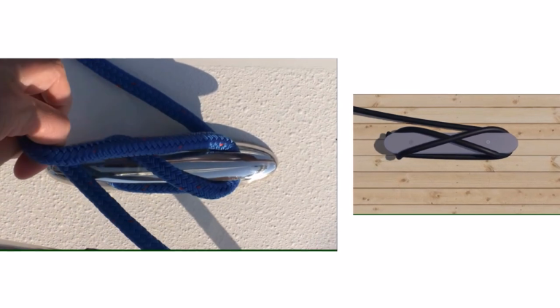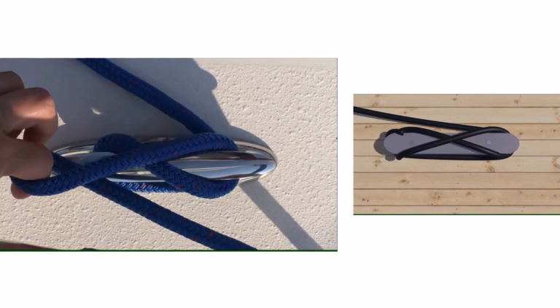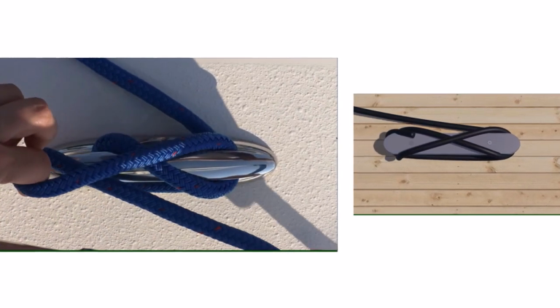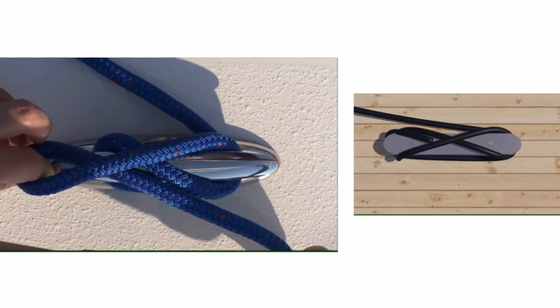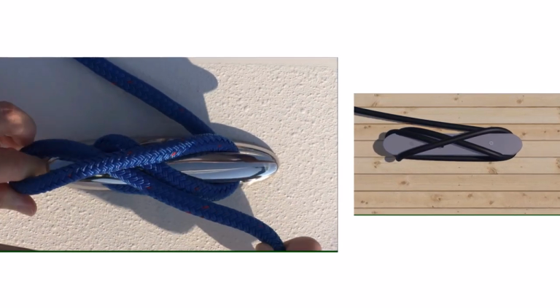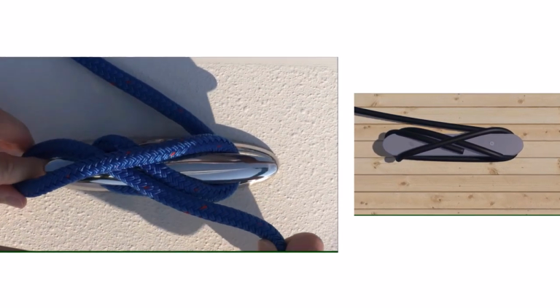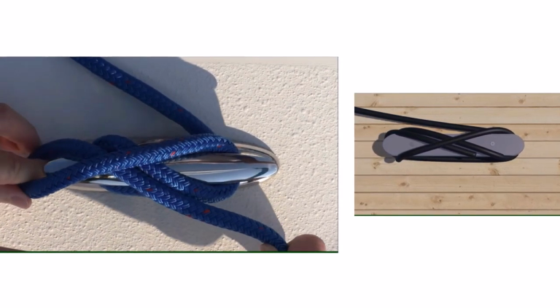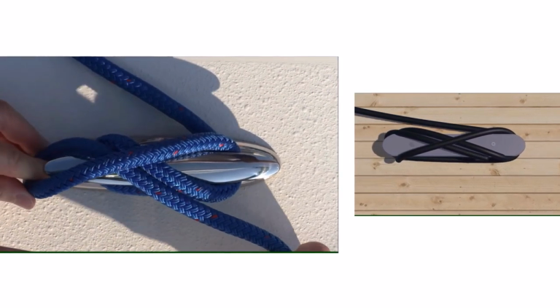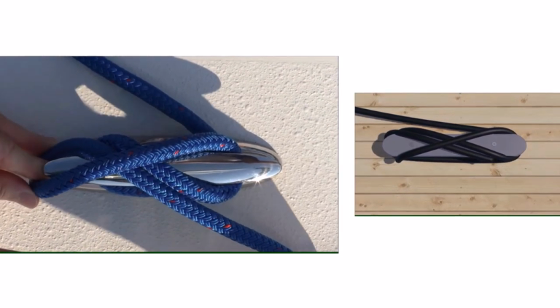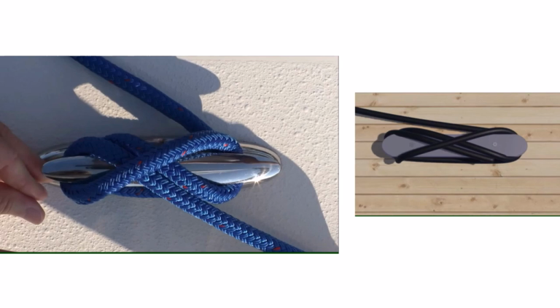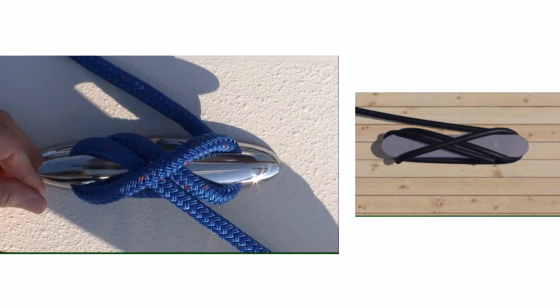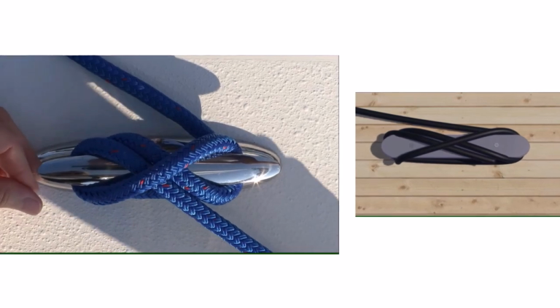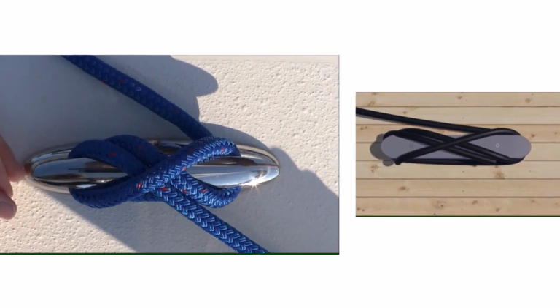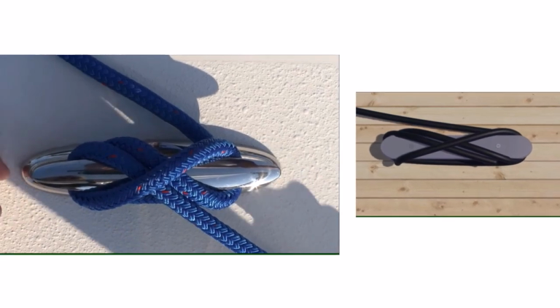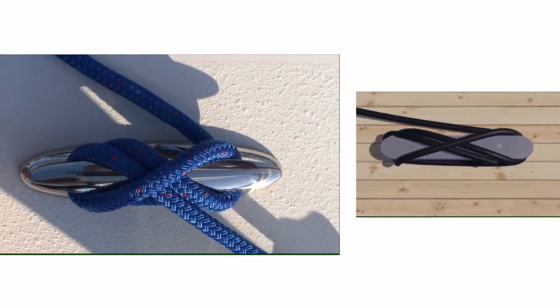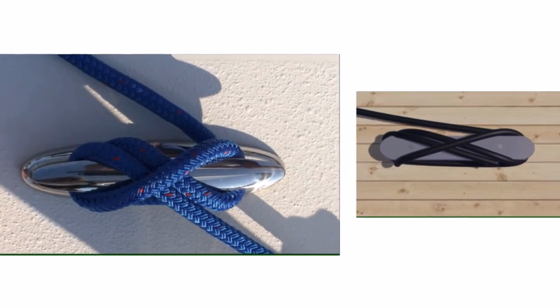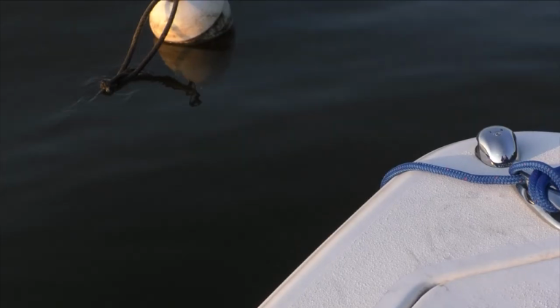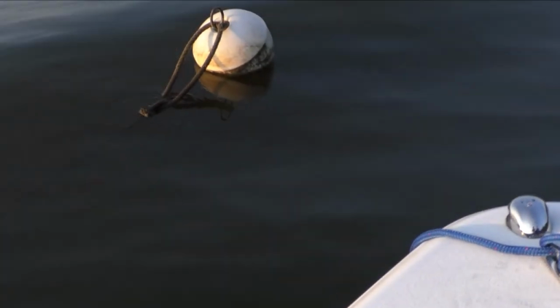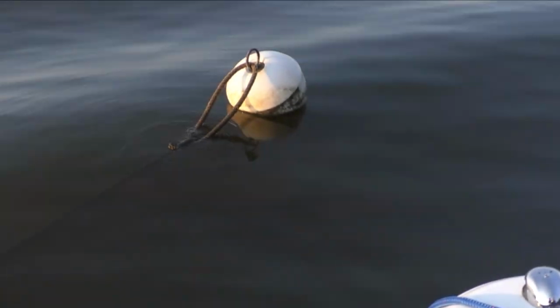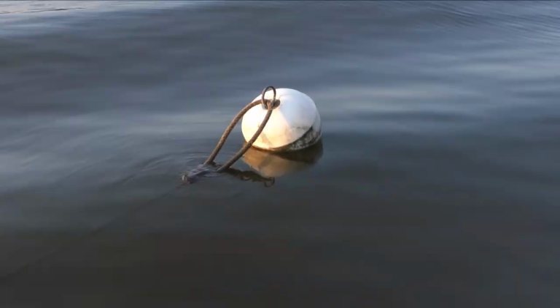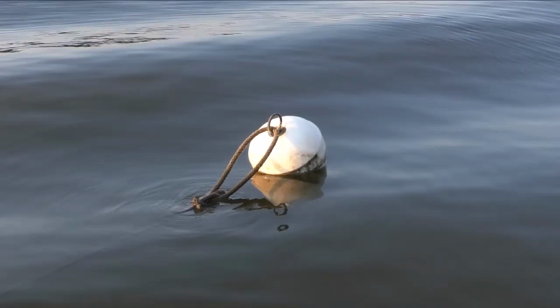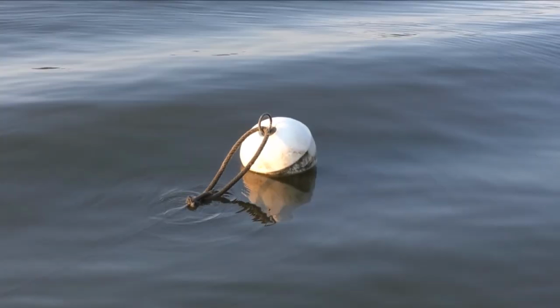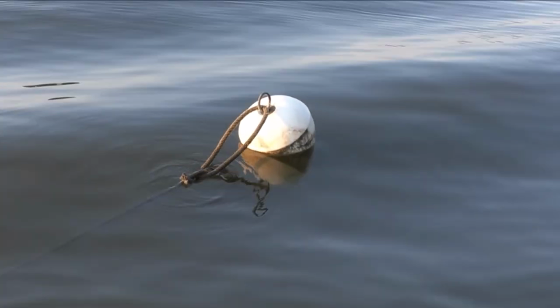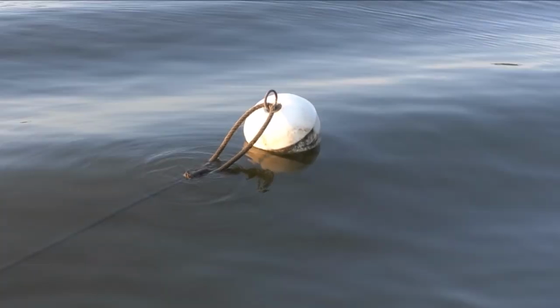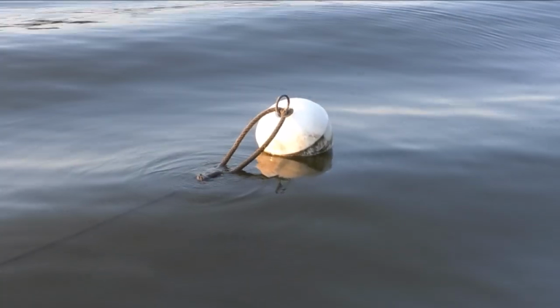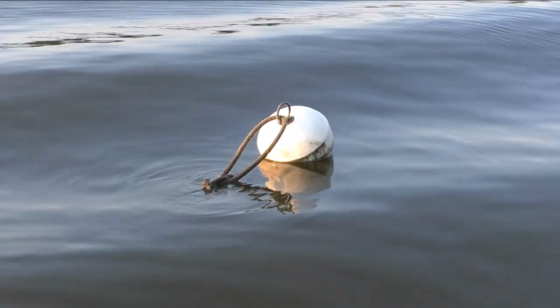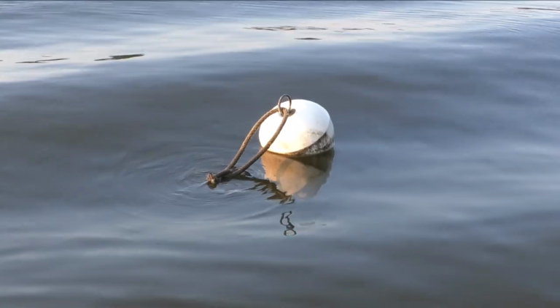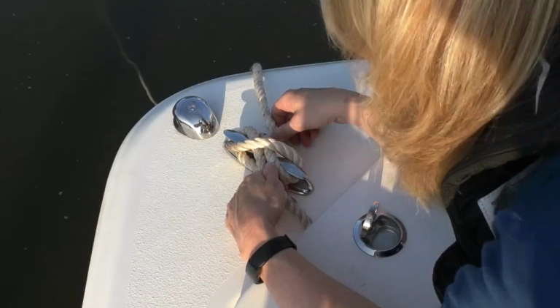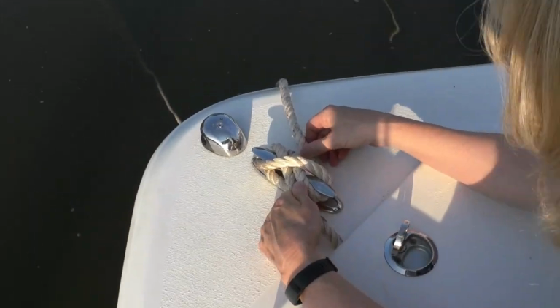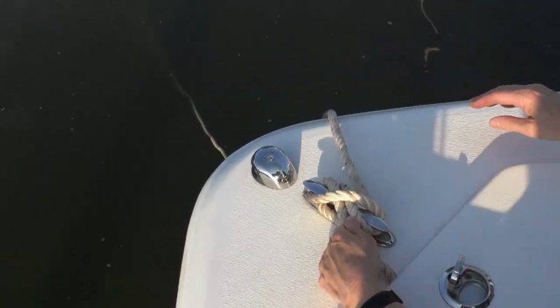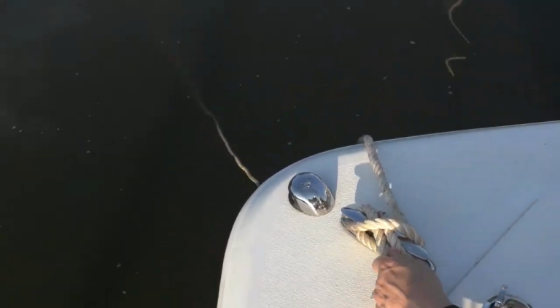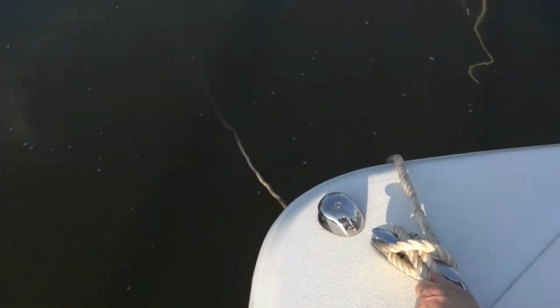Flip the locking loop away from, not toward, the standing end. The cleat hitch can also attach your boat to a mooring ball, or tie off an anchor rode.